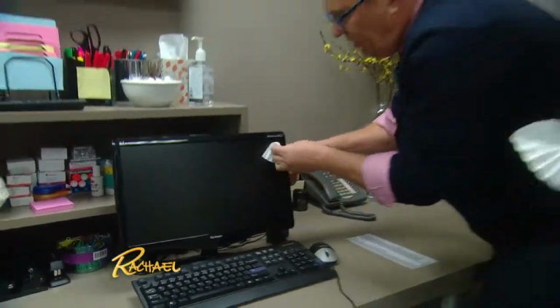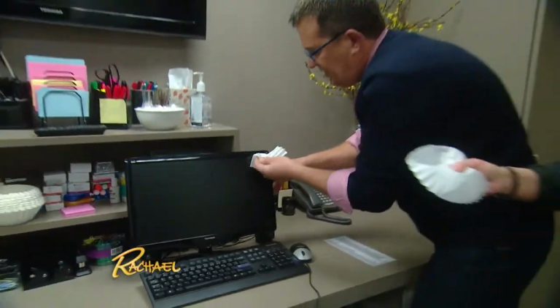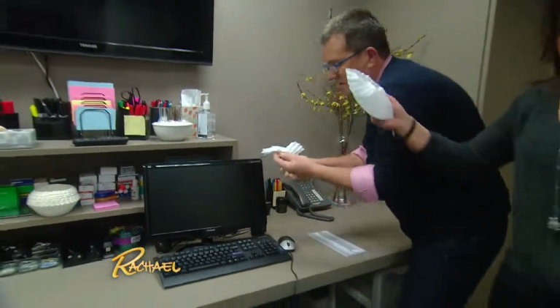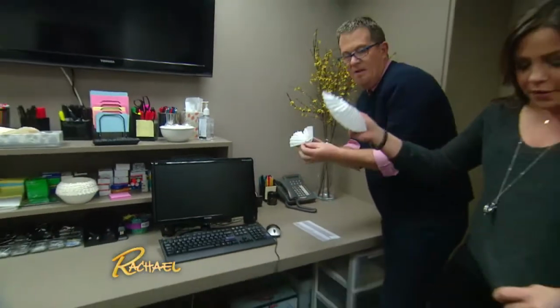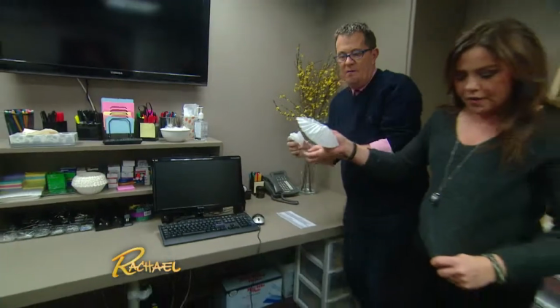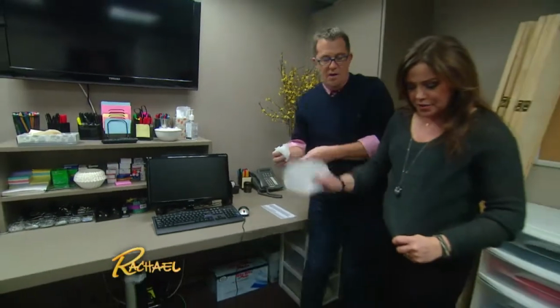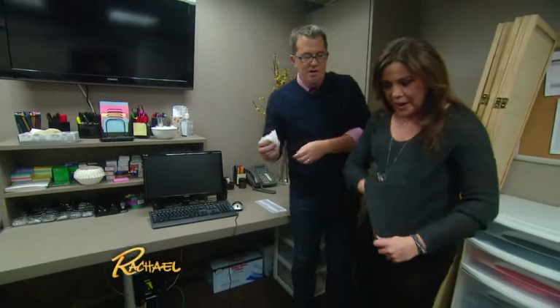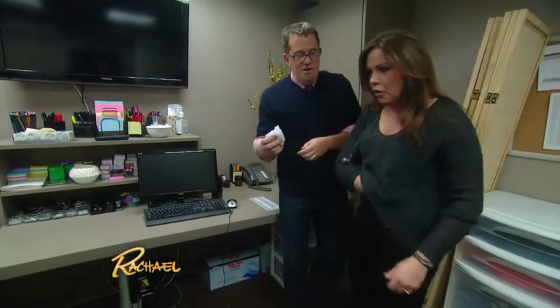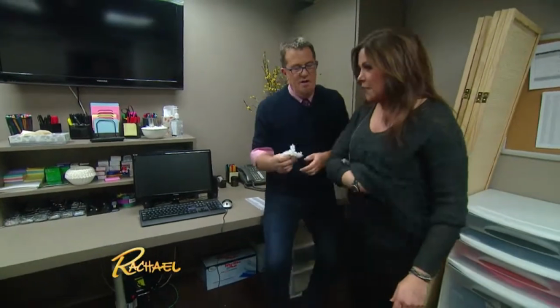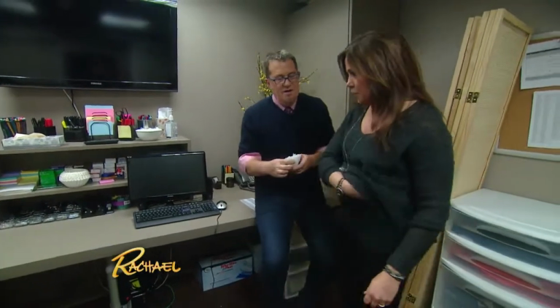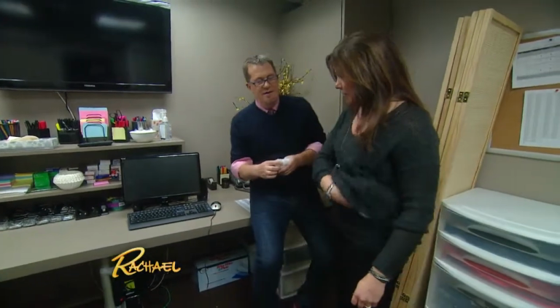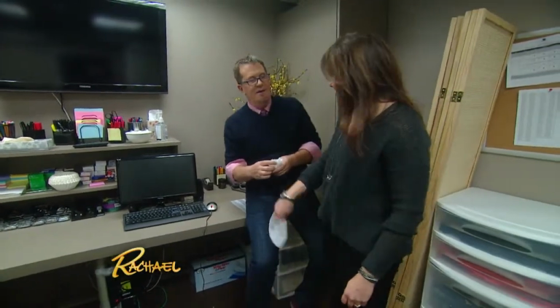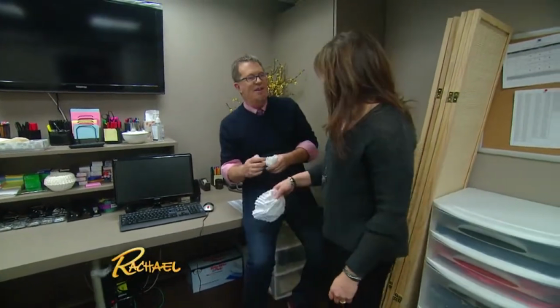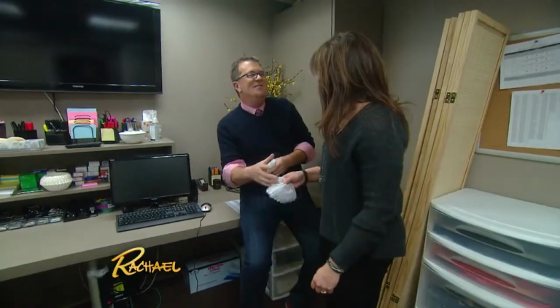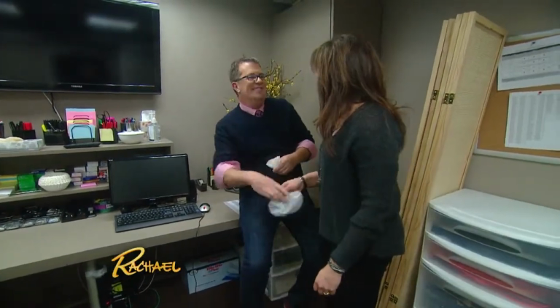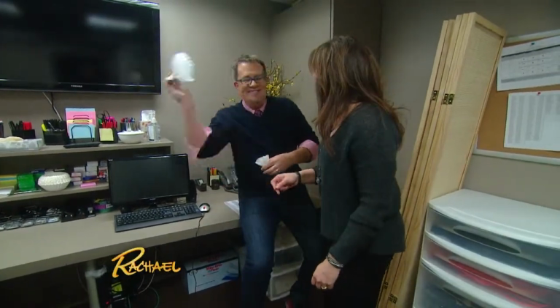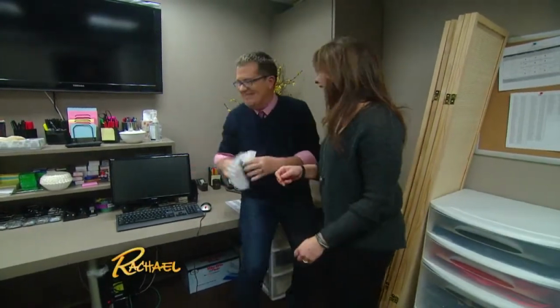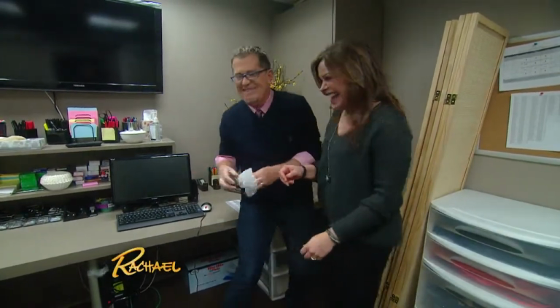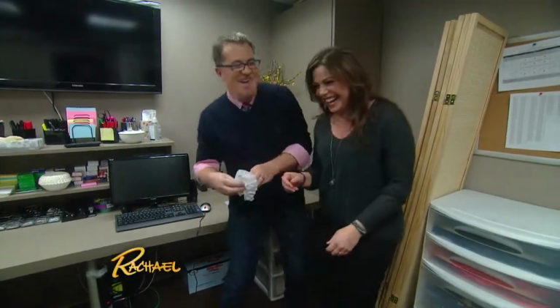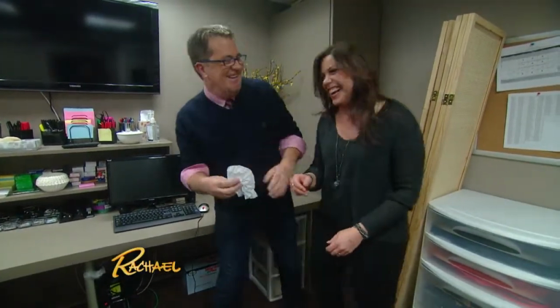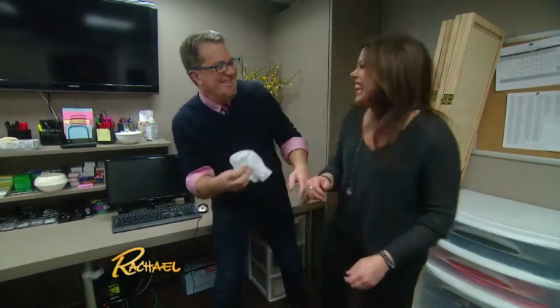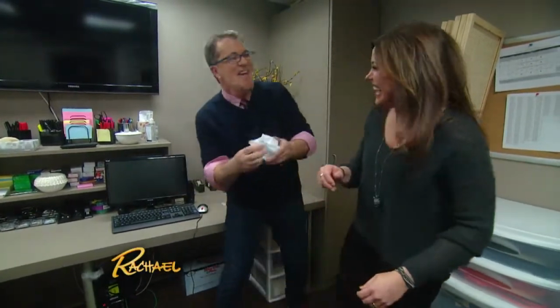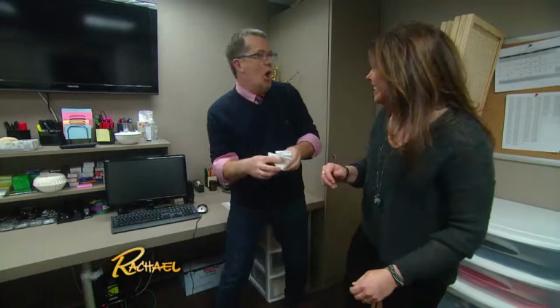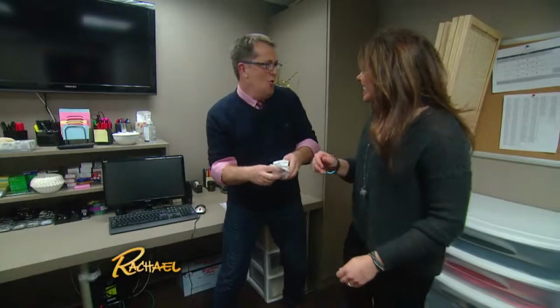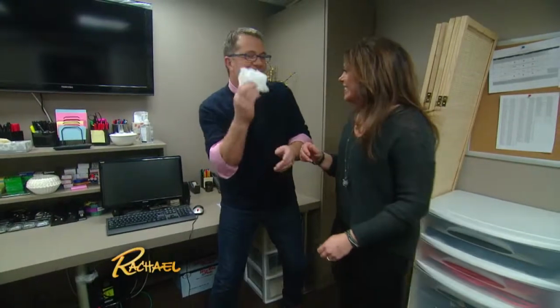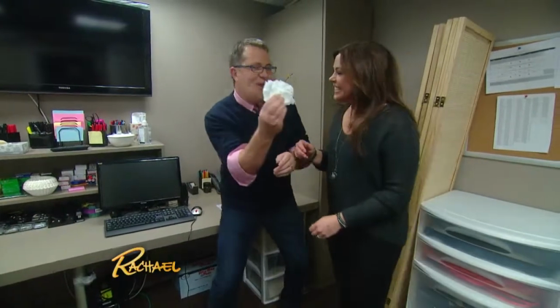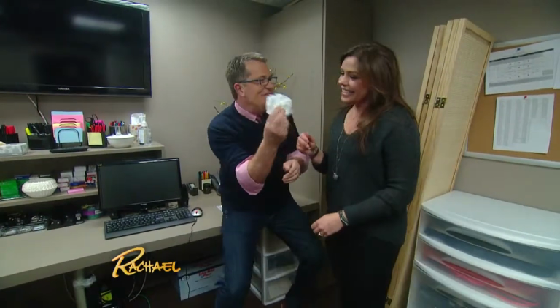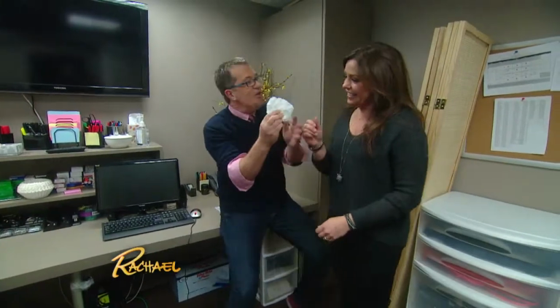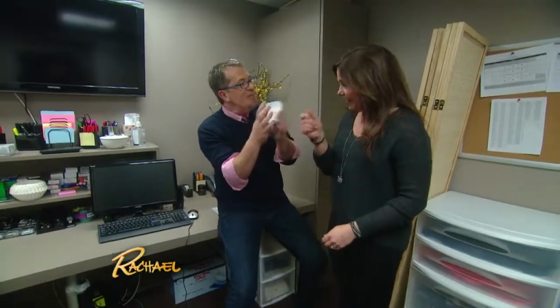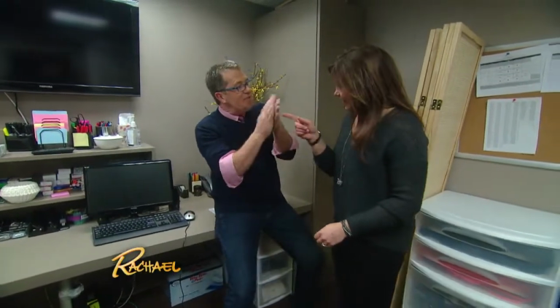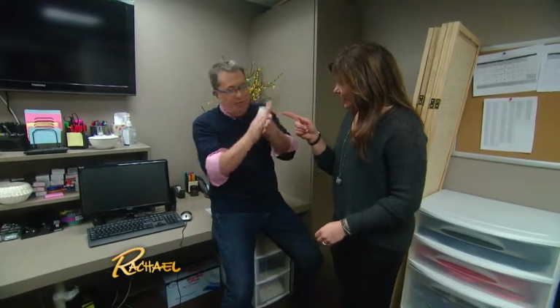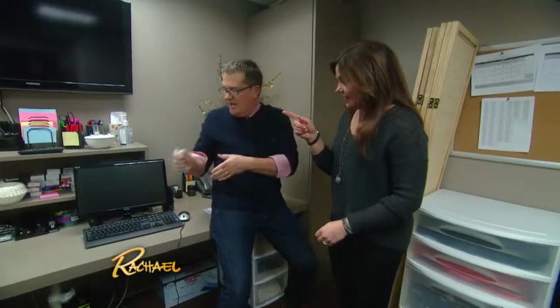Does that work with clothing too? Can I rub a coffee filter on my sweater? No. Simple tip for here.